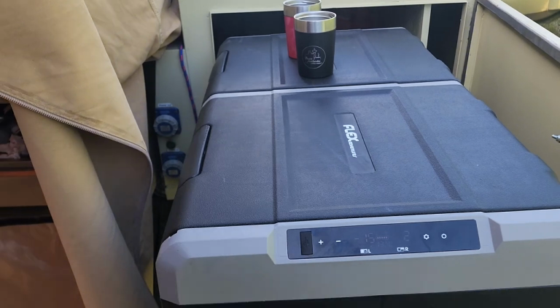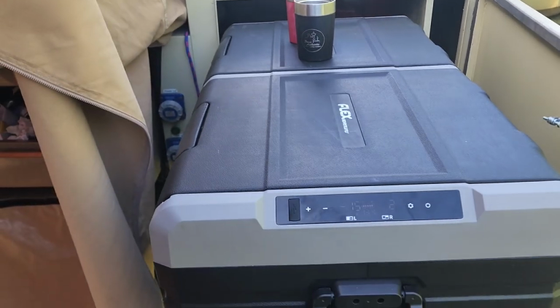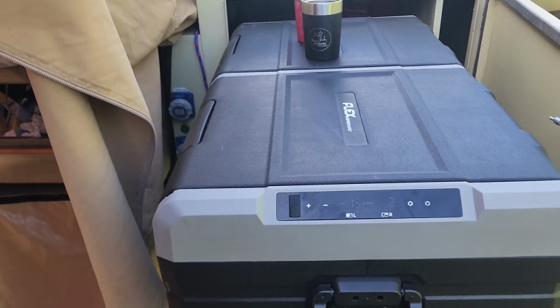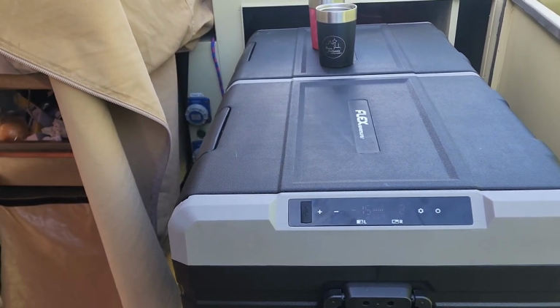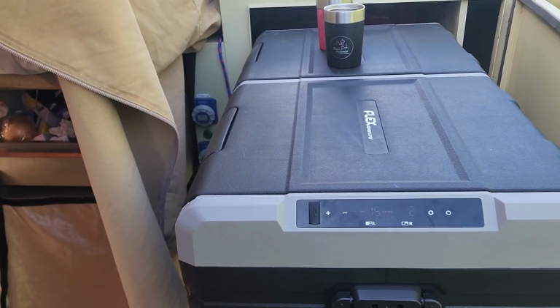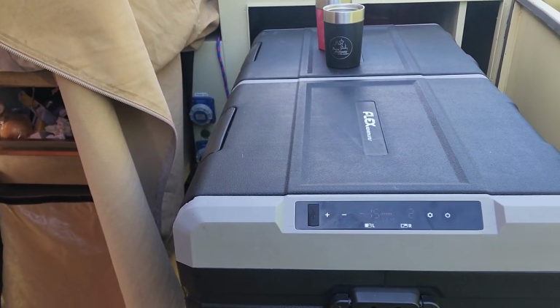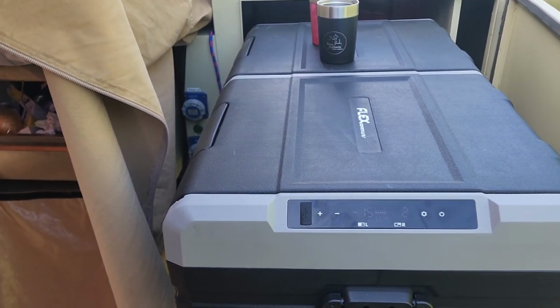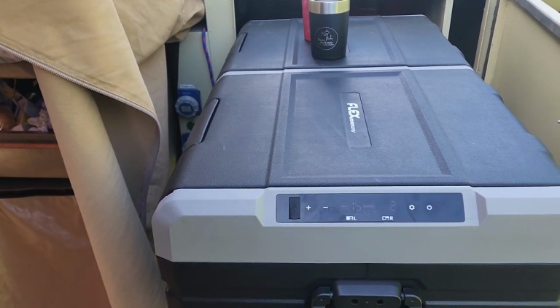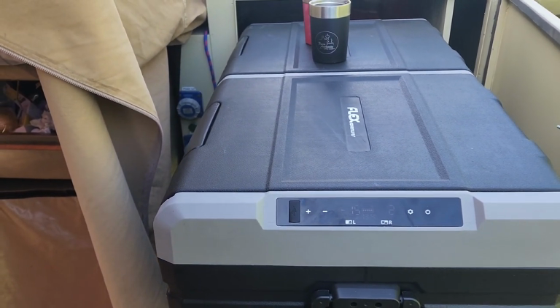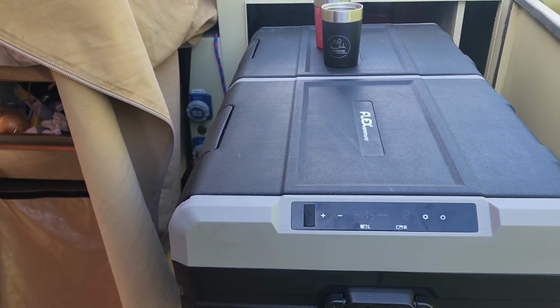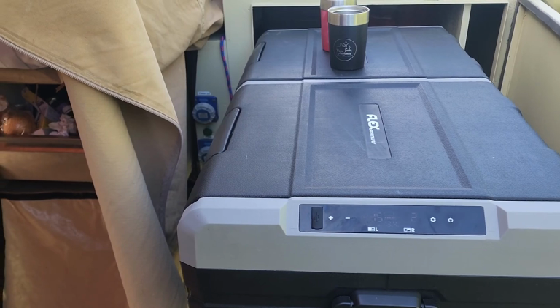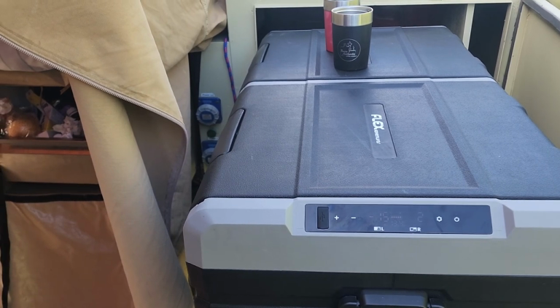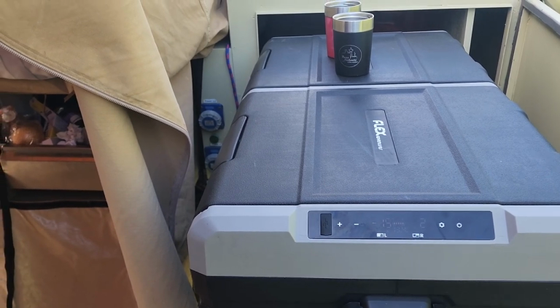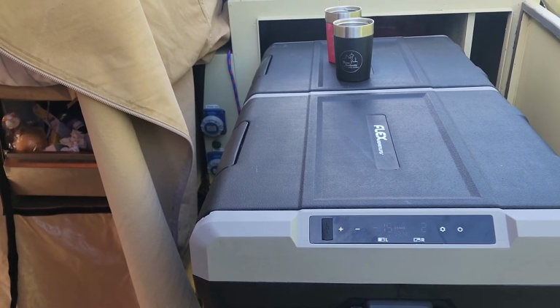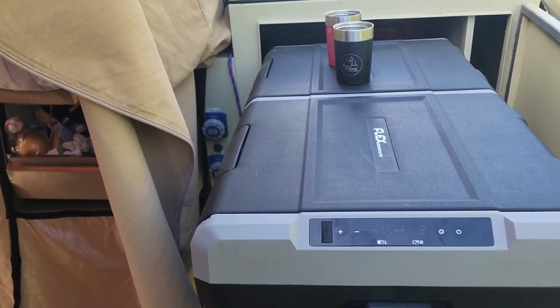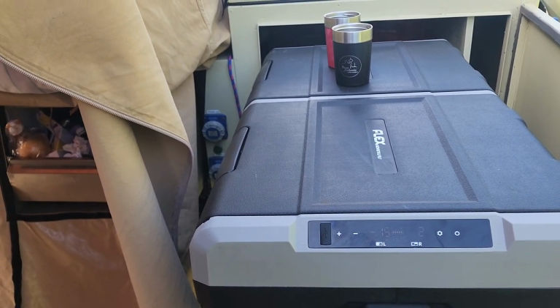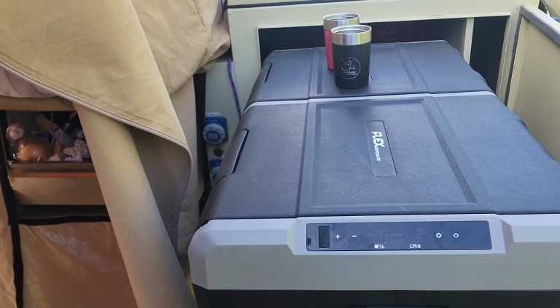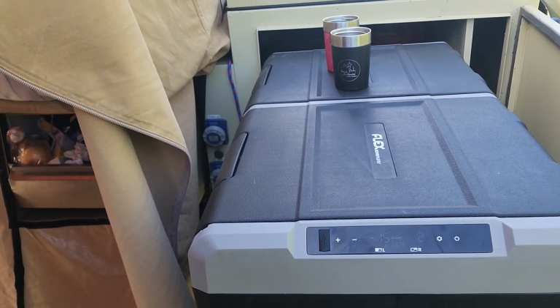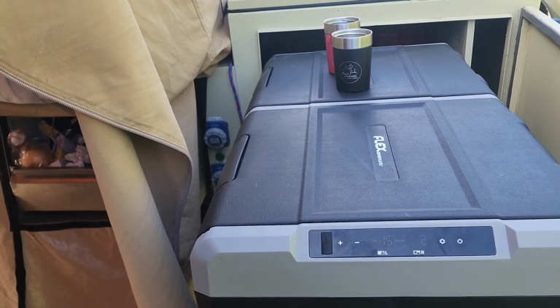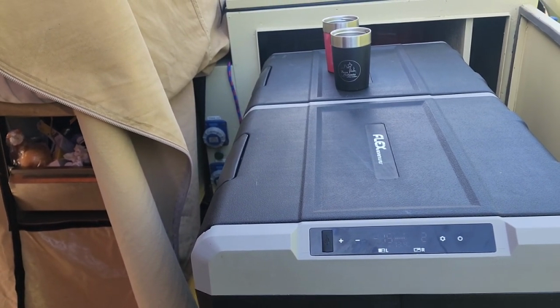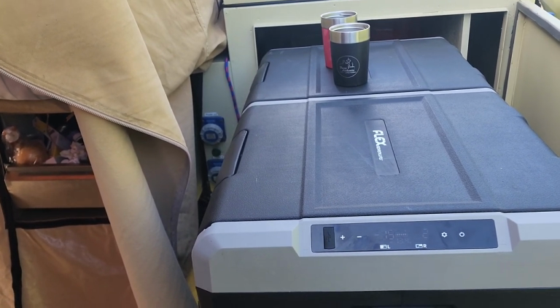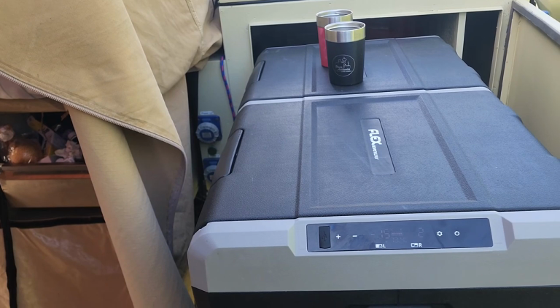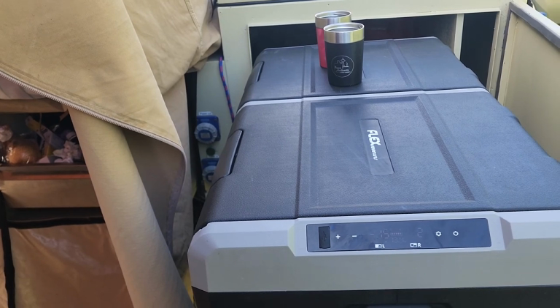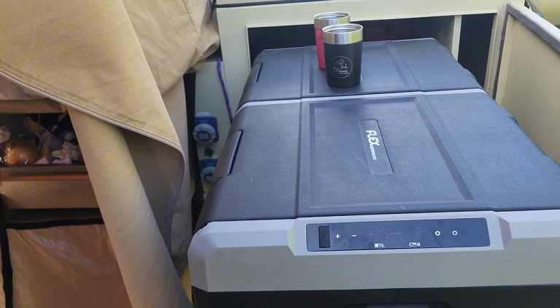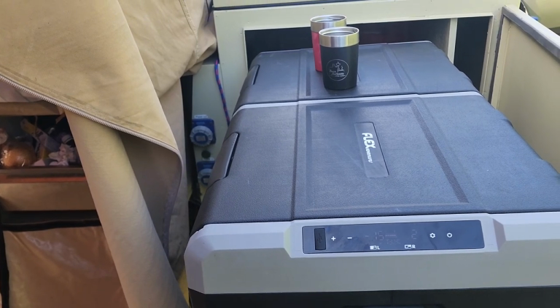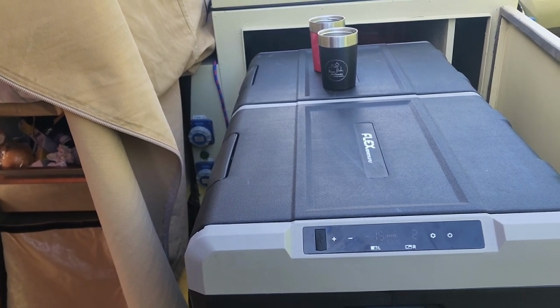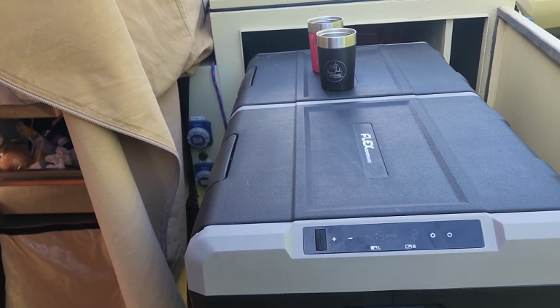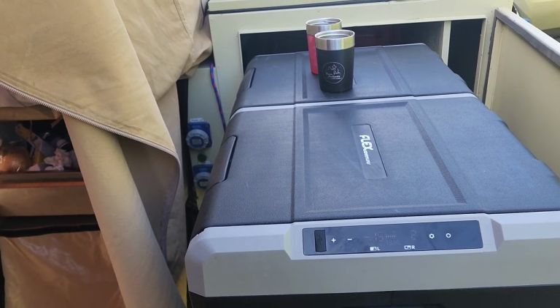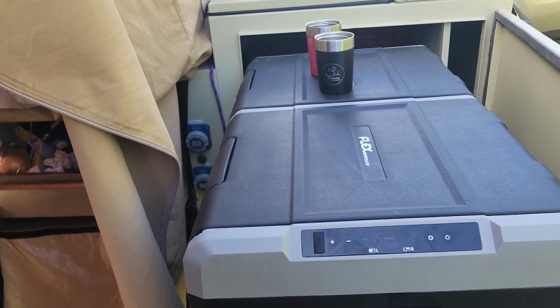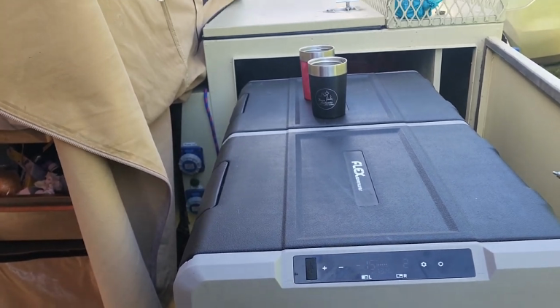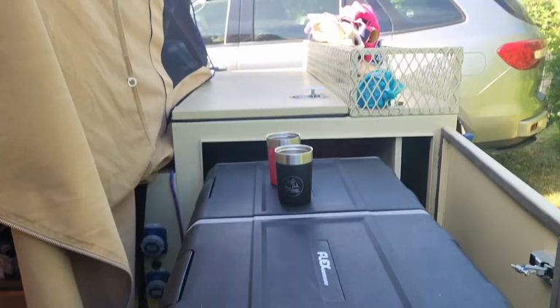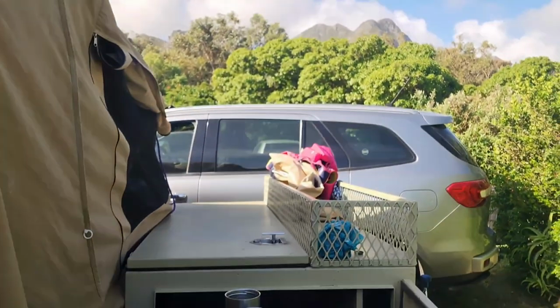It consumed an average of about three amps, cycling on and off. I have a 125-watt solar panel with a 7-amp MPPT charger running alongside it.